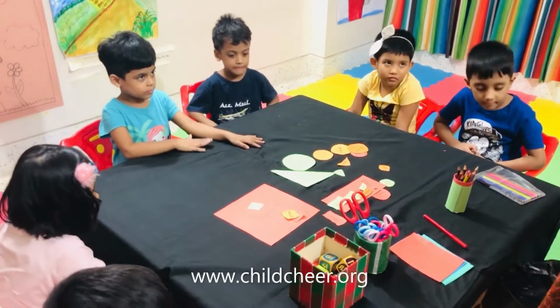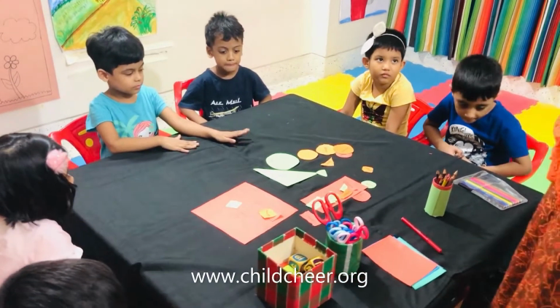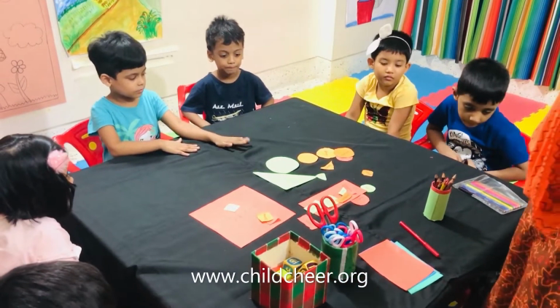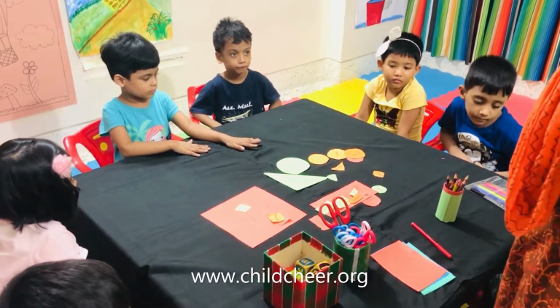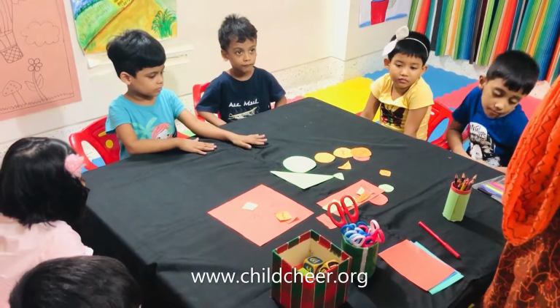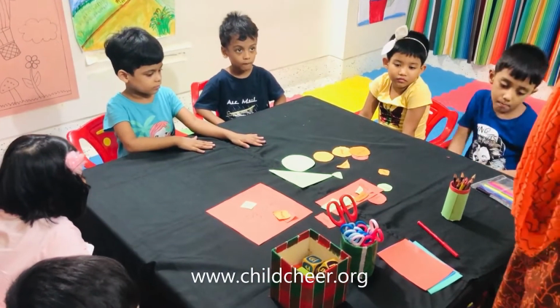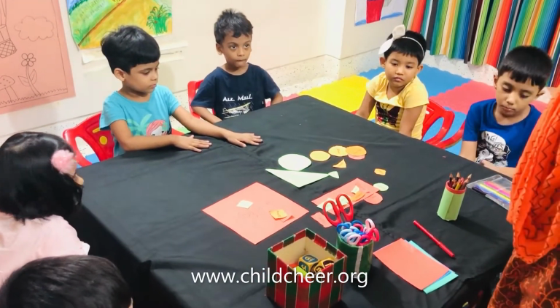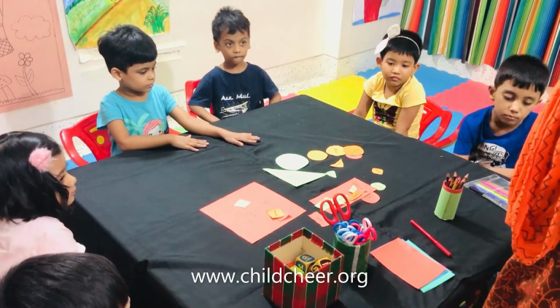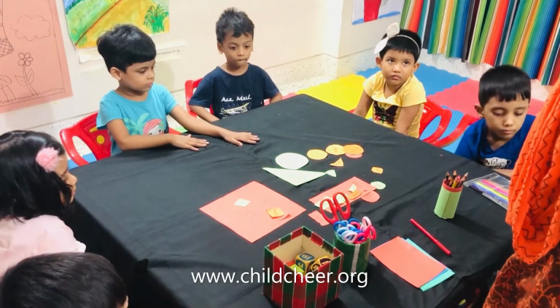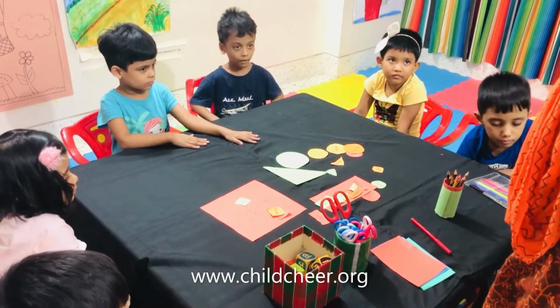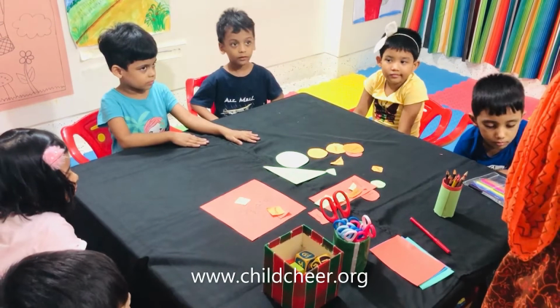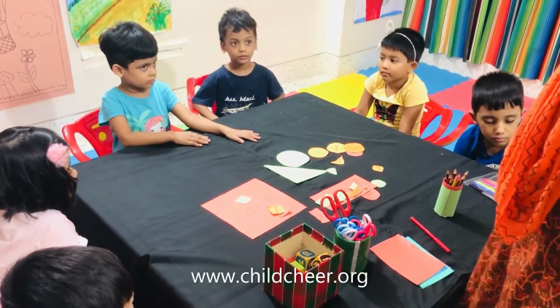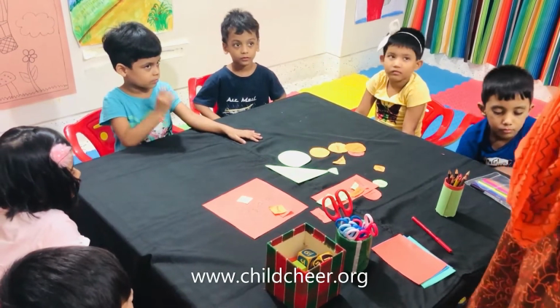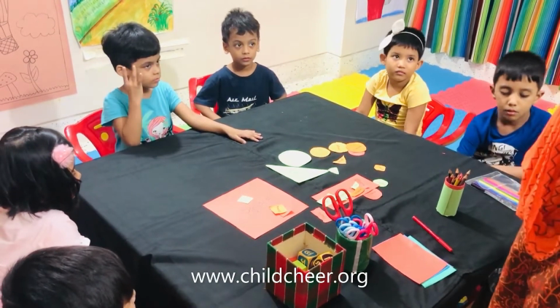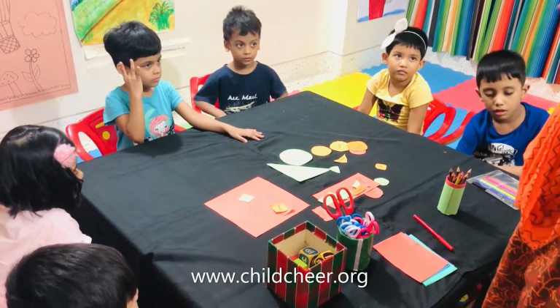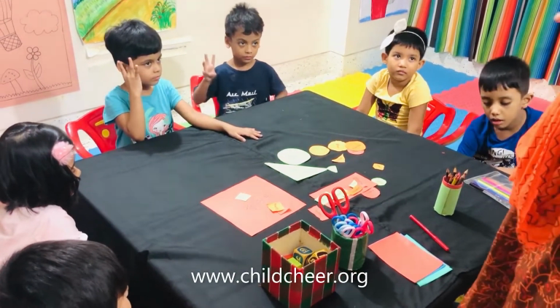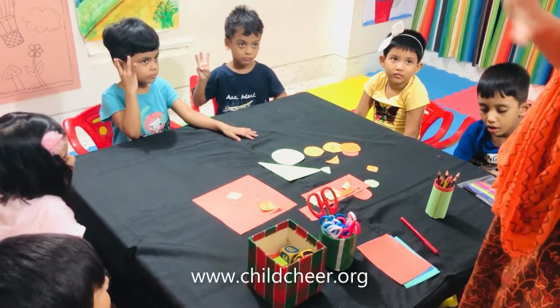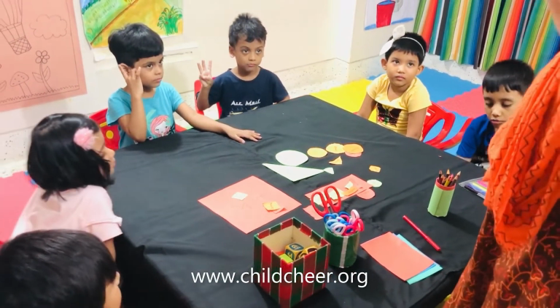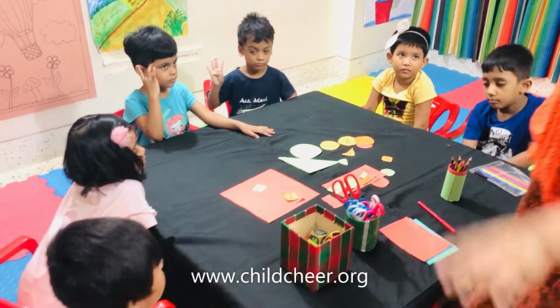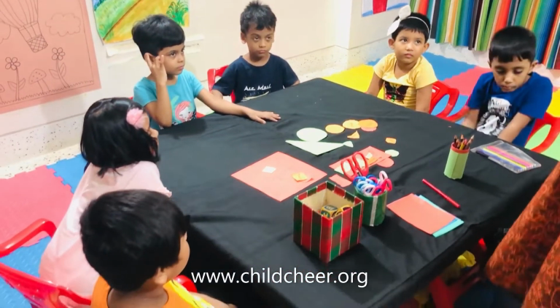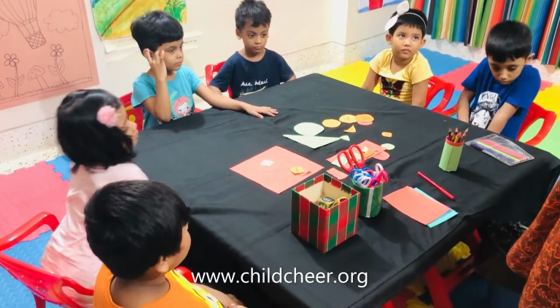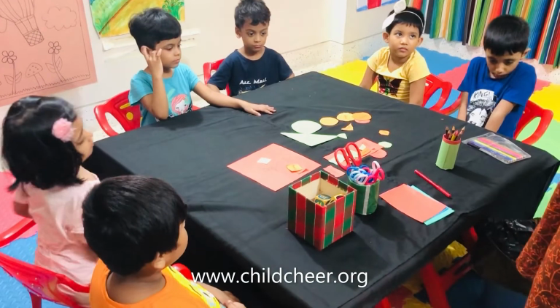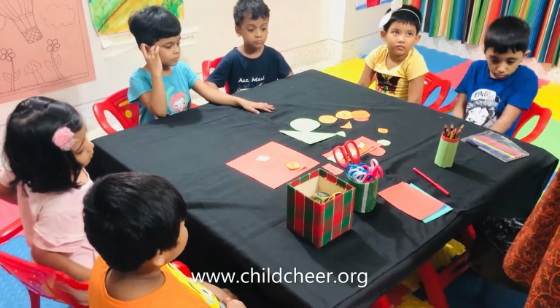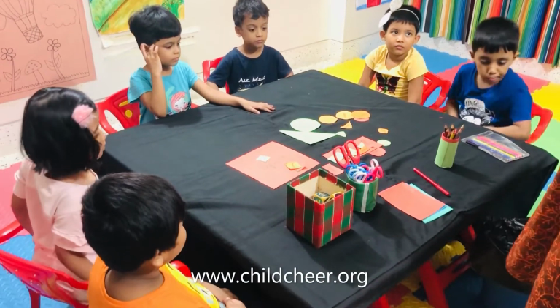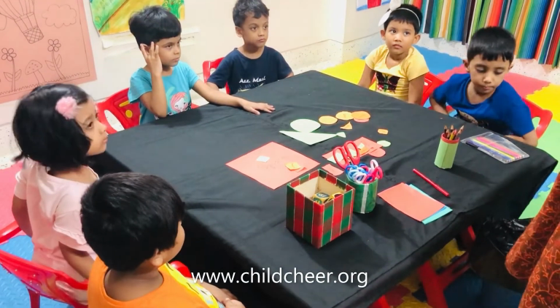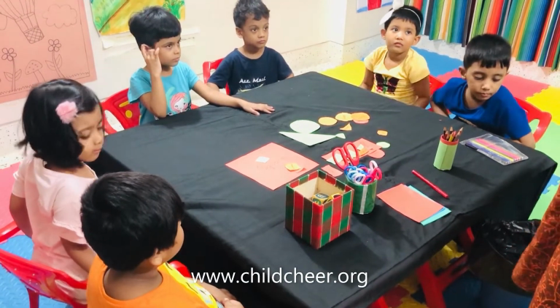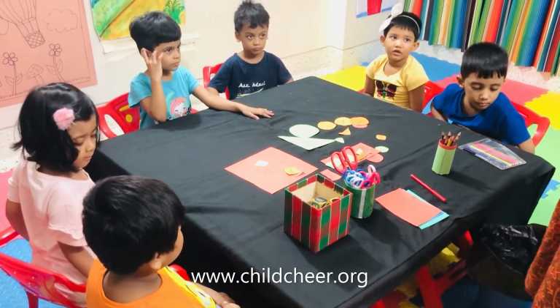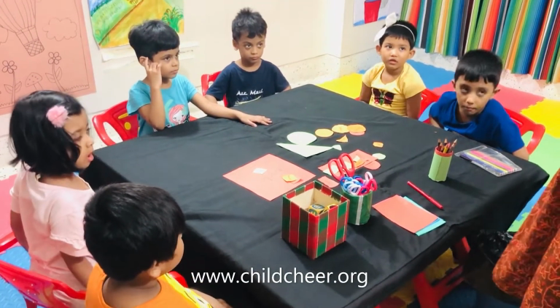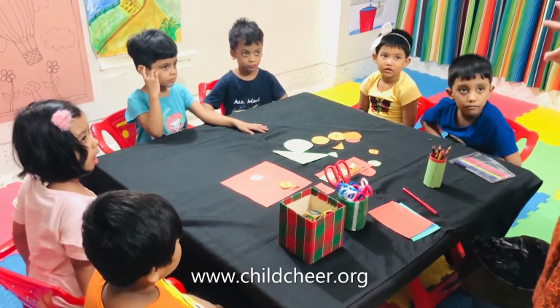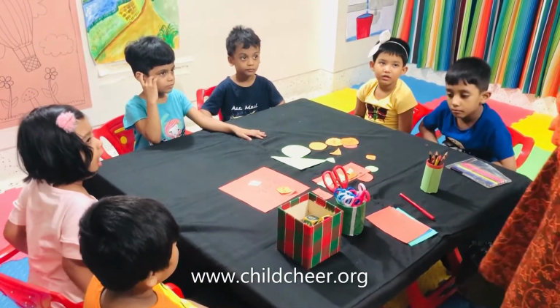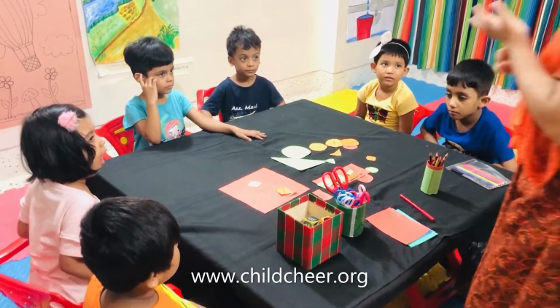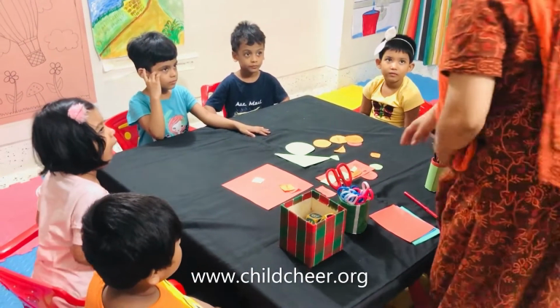Ok. You cut different shapes. How many shapes did you cut? Each of you cut 3 shapes. But I gave all of you a total of 4 shapes: square, triangle, circle, and rectangle.